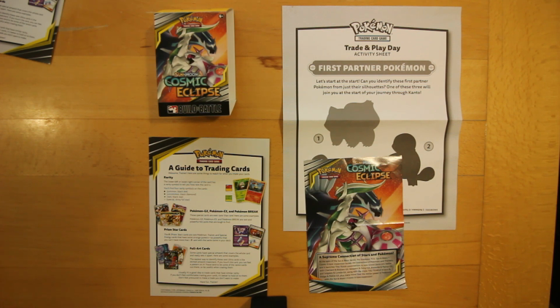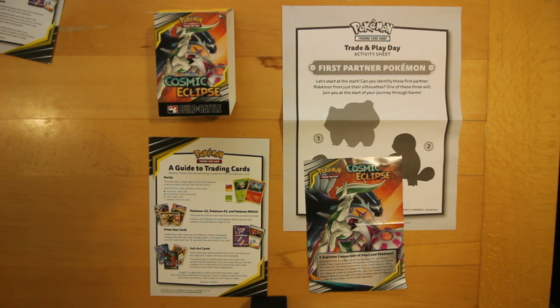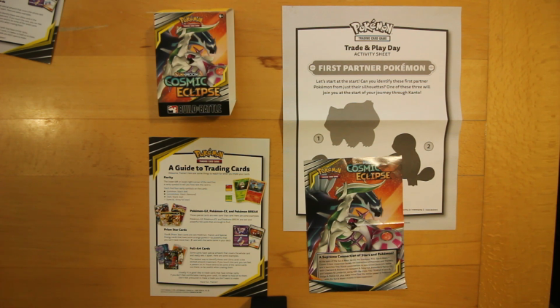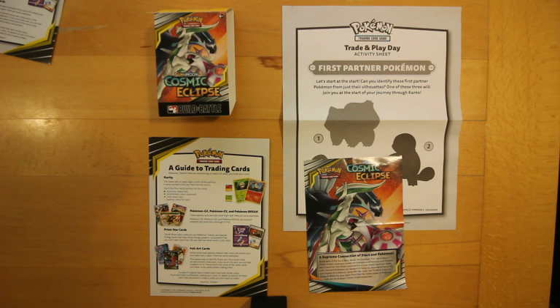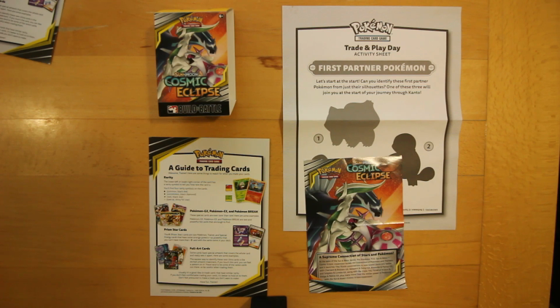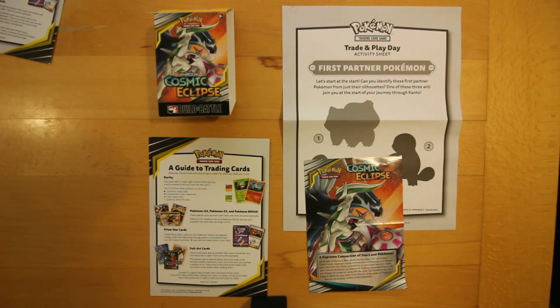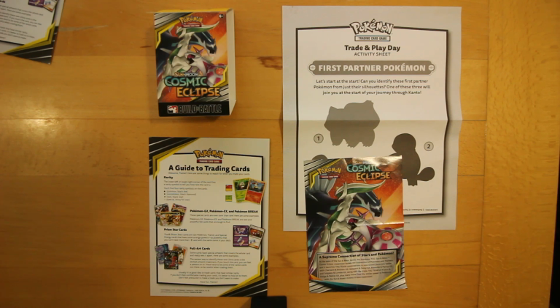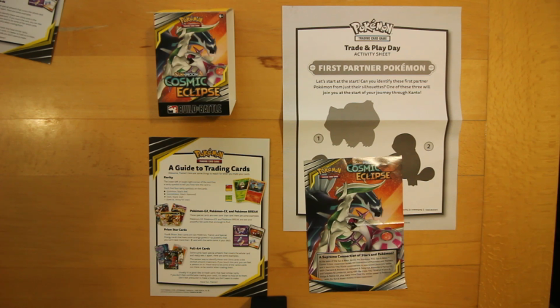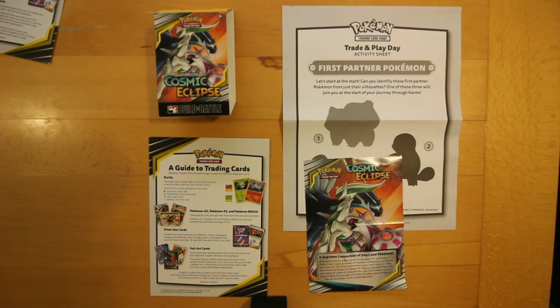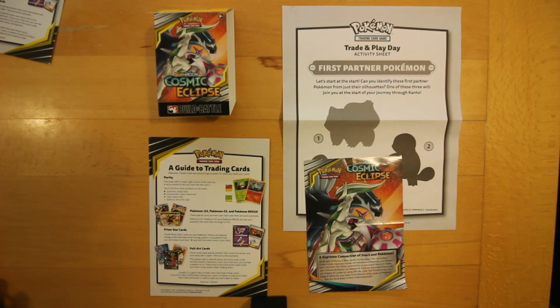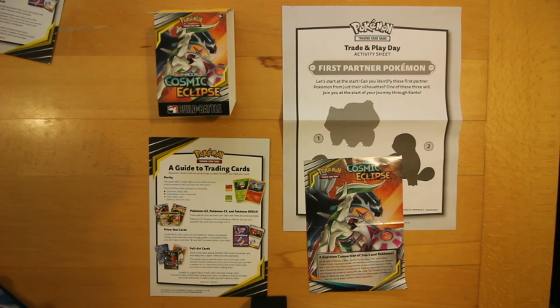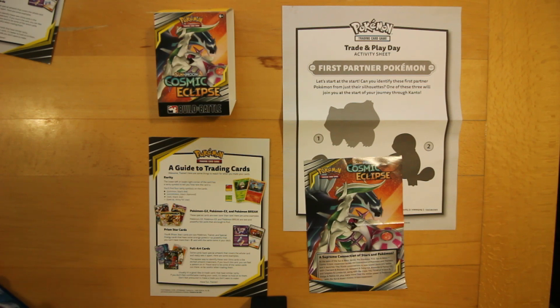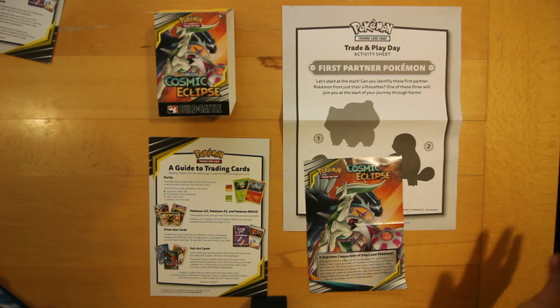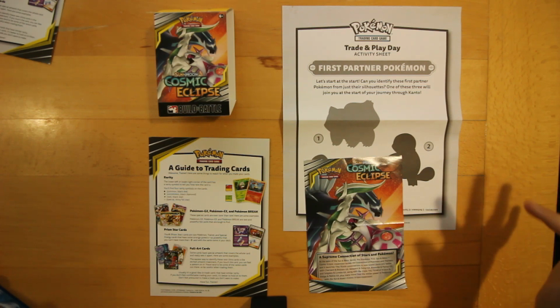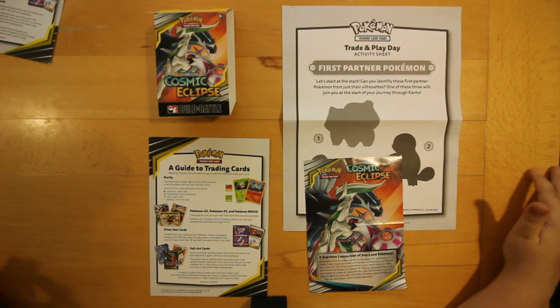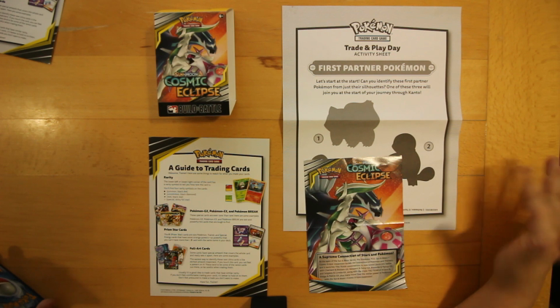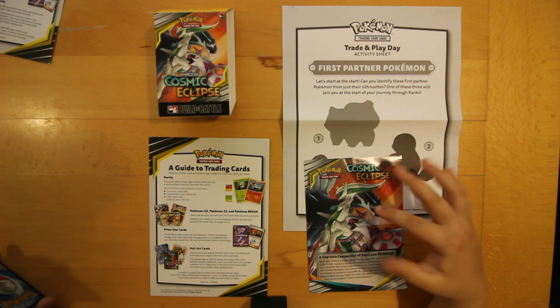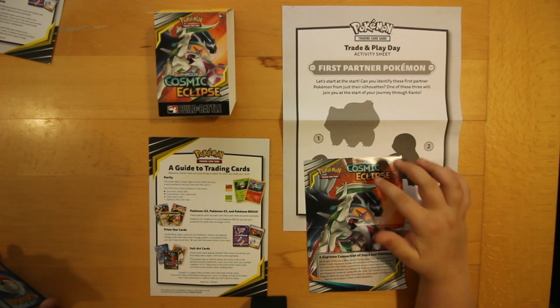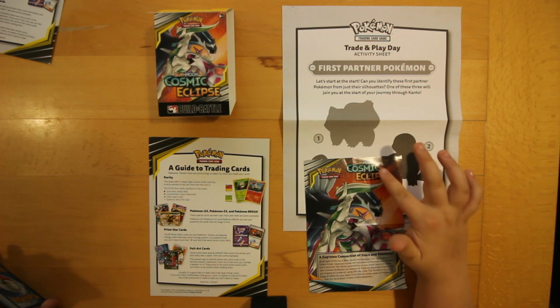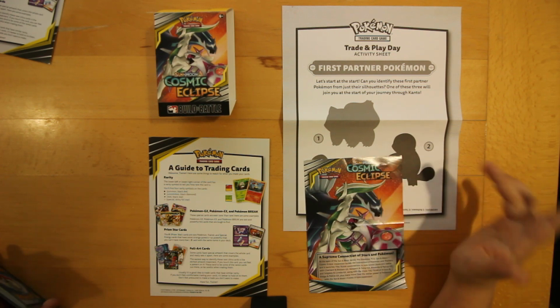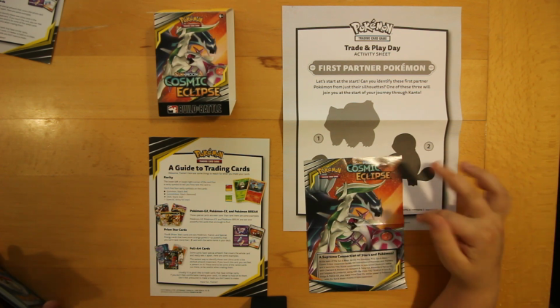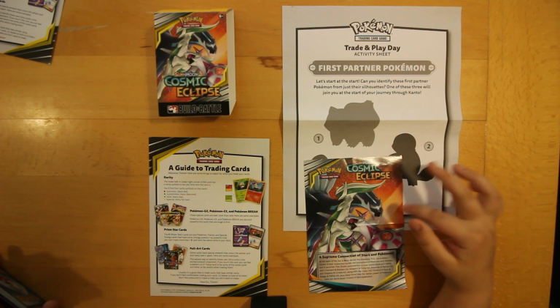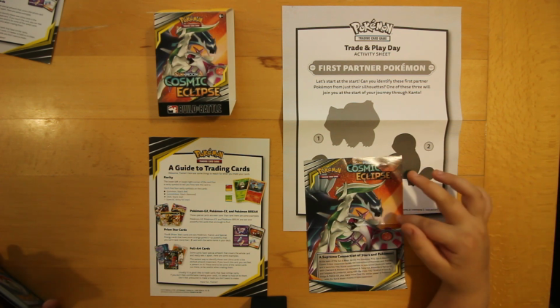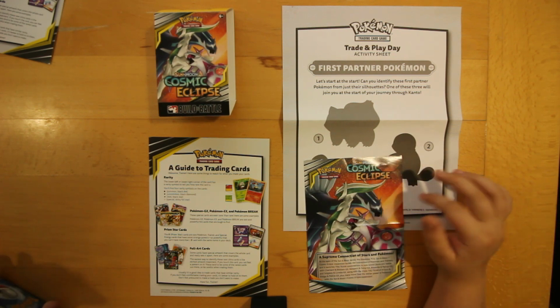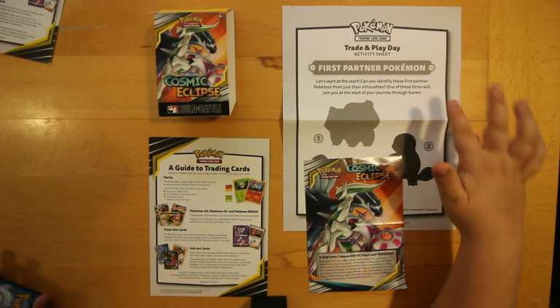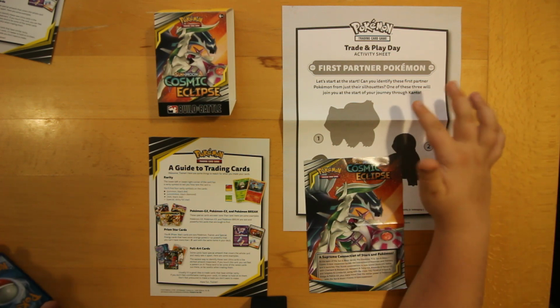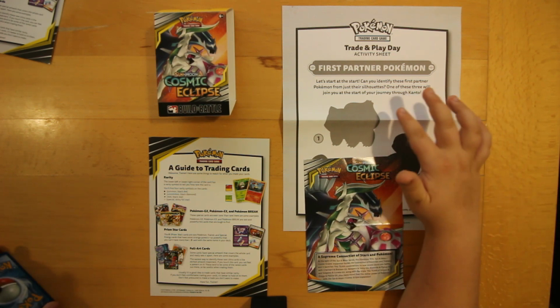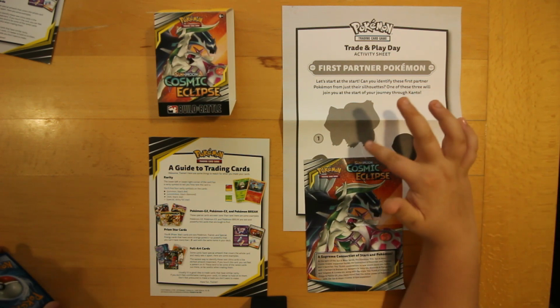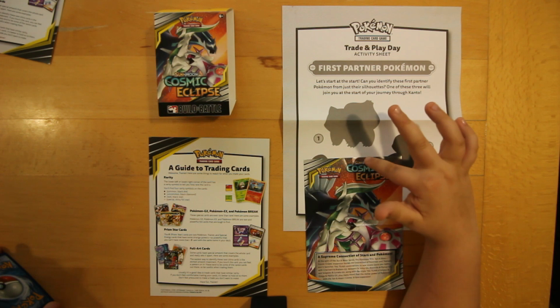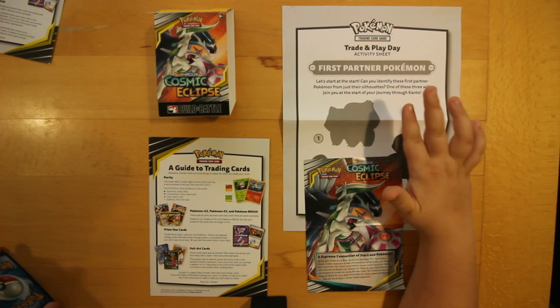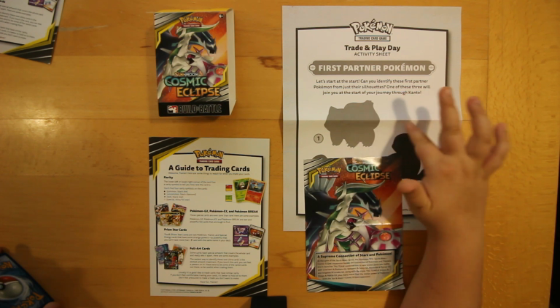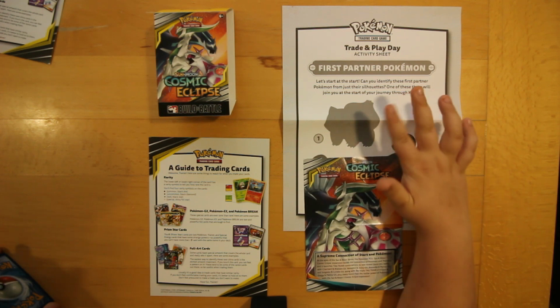I did open a load of packs and built a deck from it. So here we can see the Sun and Moon Cosmic Eclipse poster, and a Detective Pikachu-like Pokemon.